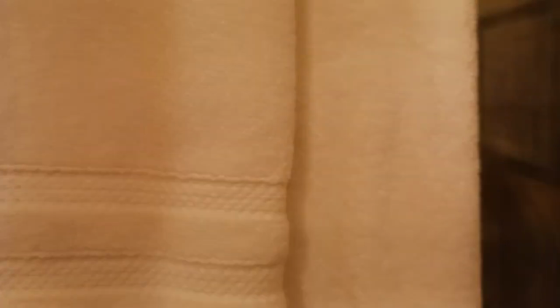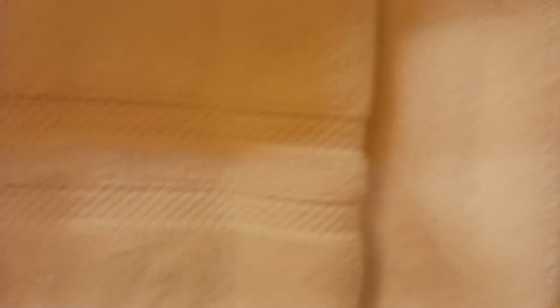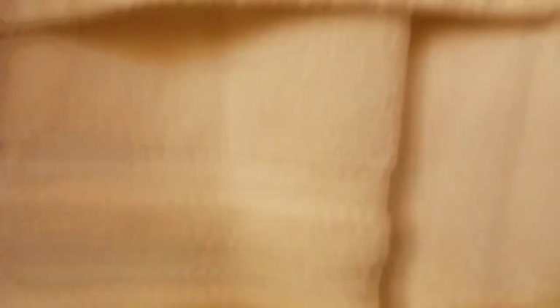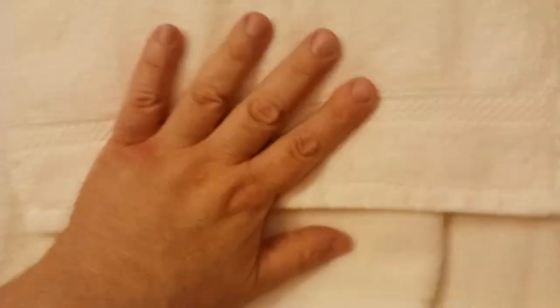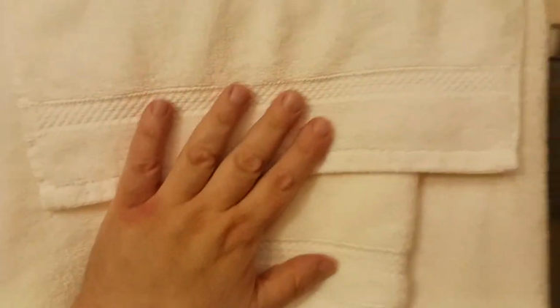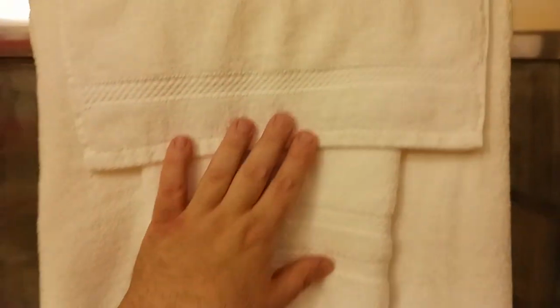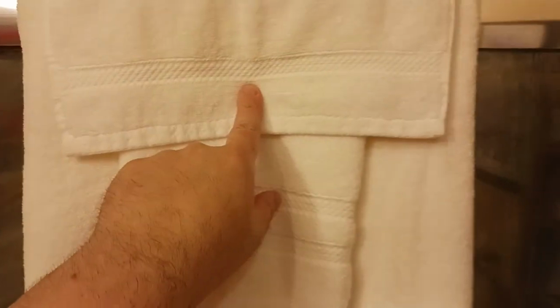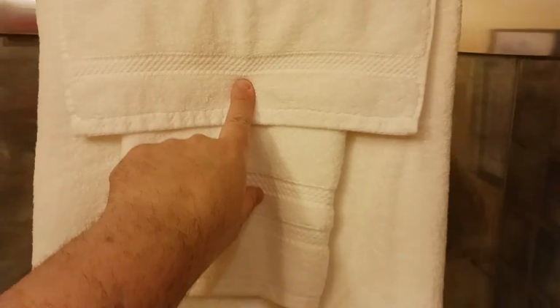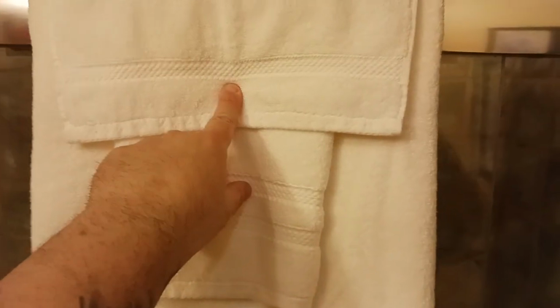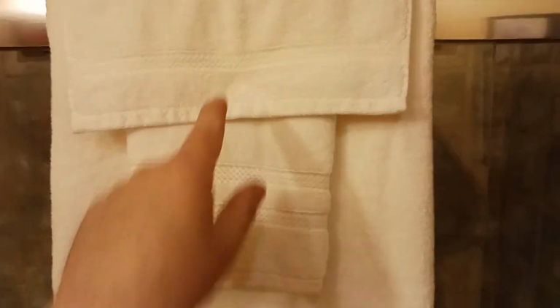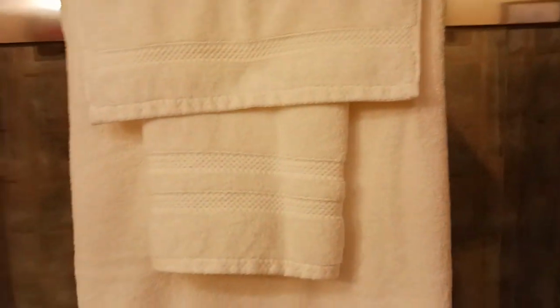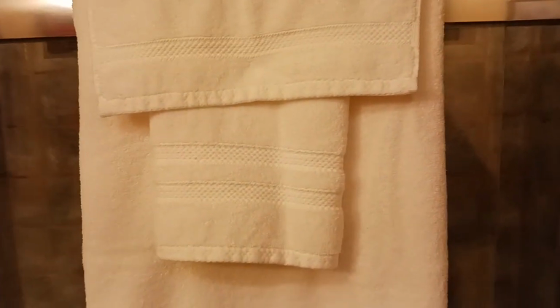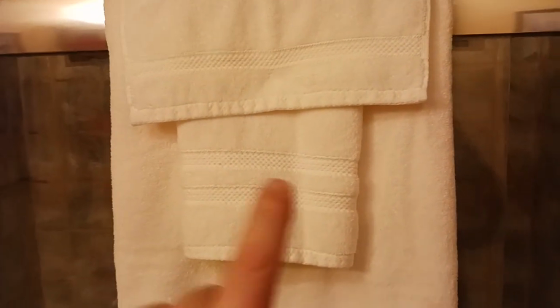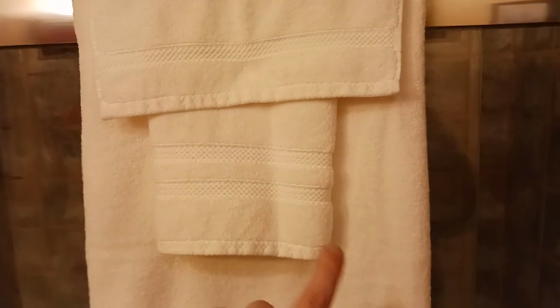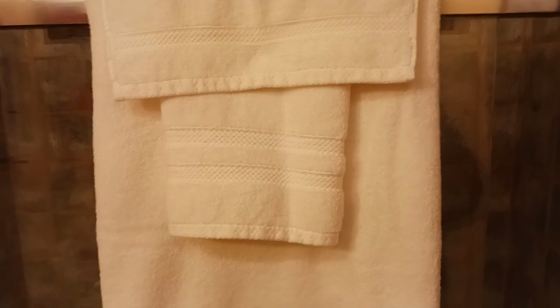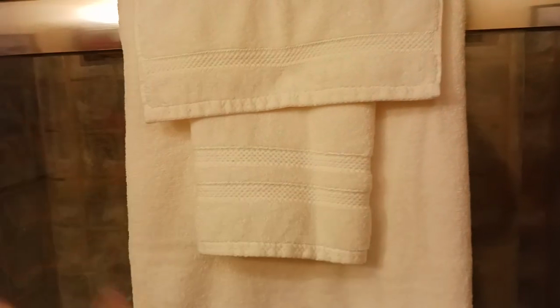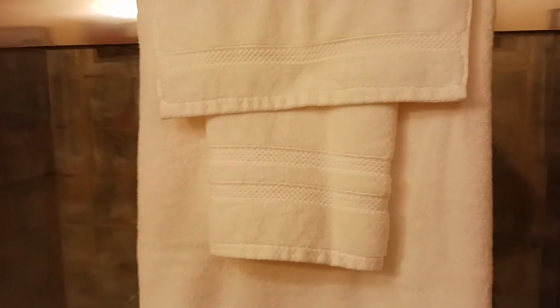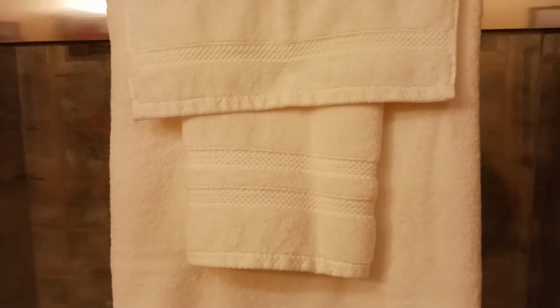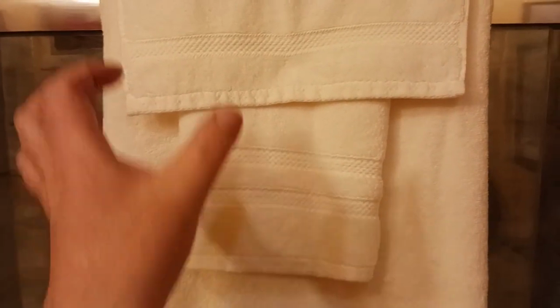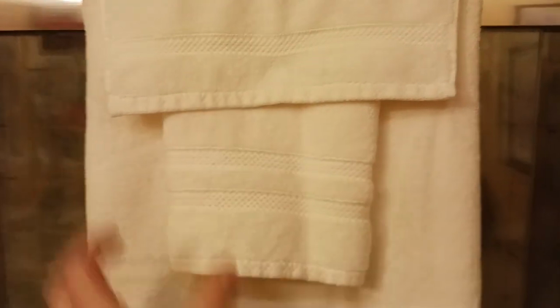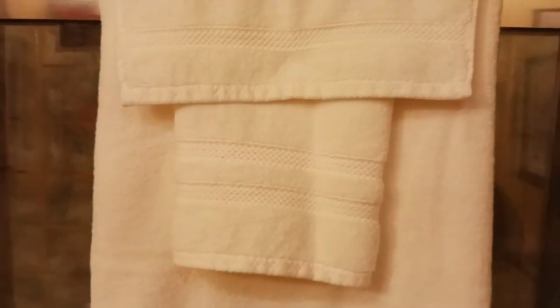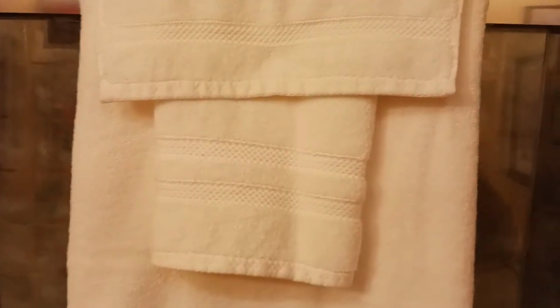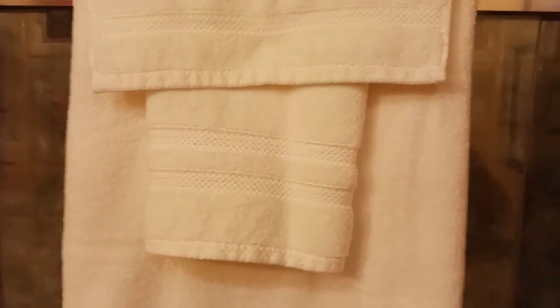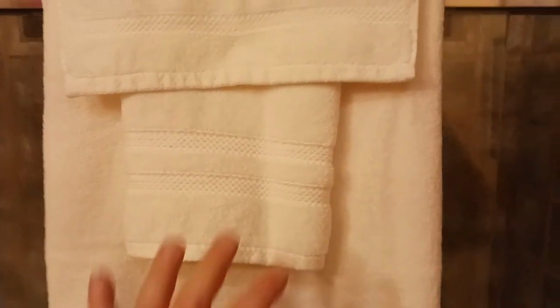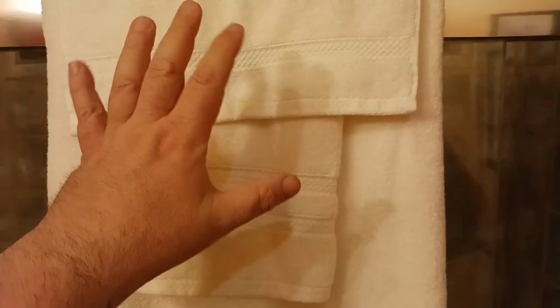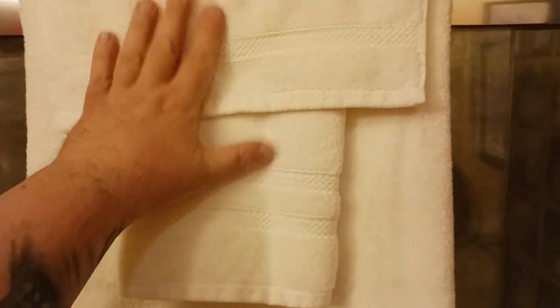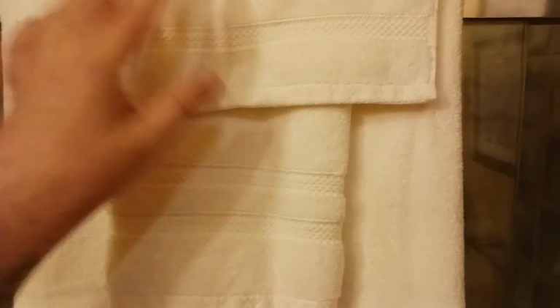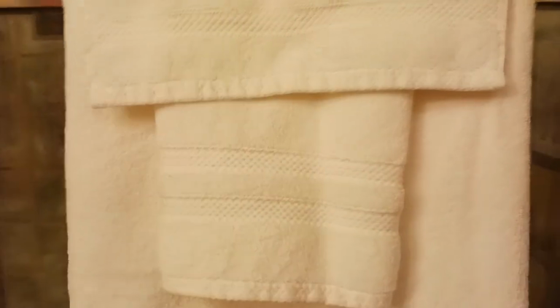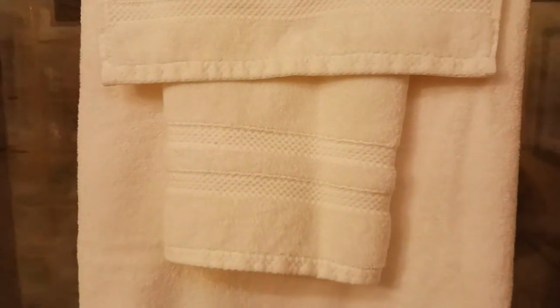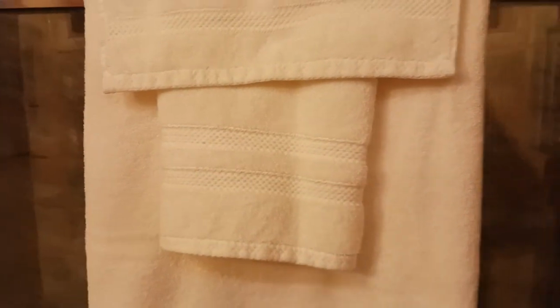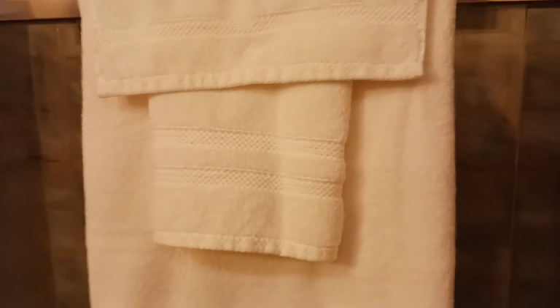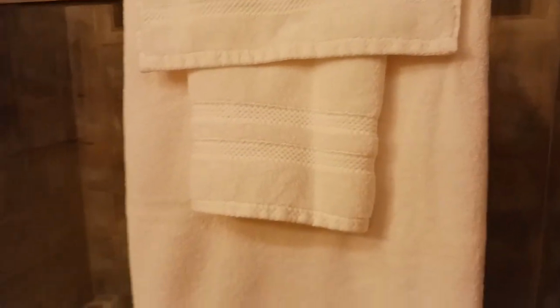Anyways, this is the hand towel, which is the smaller one. If you check out the video just prior to this one in my home furnishings playlist, you'll see me unbox these, take measurements, and do all that kind of stuff.